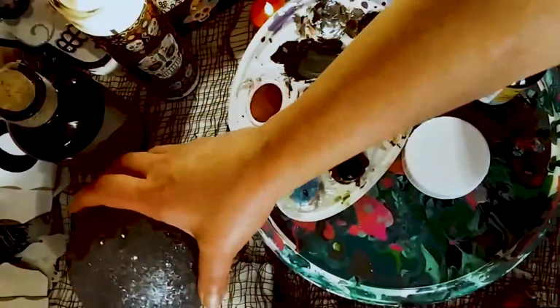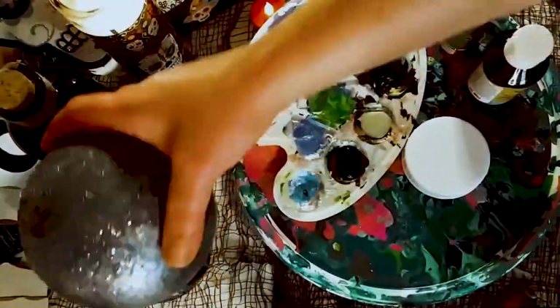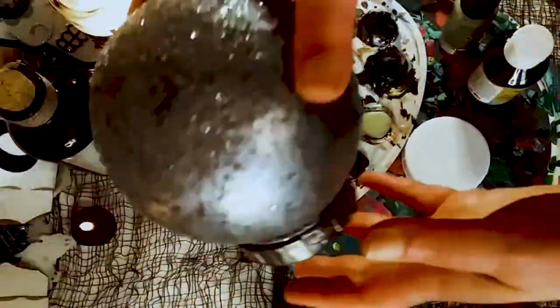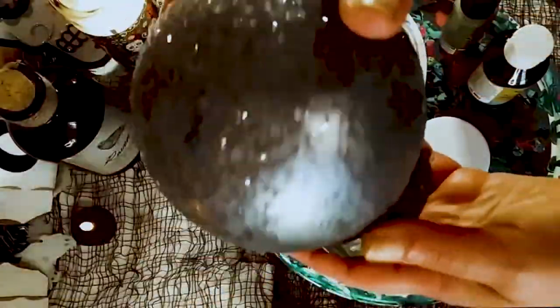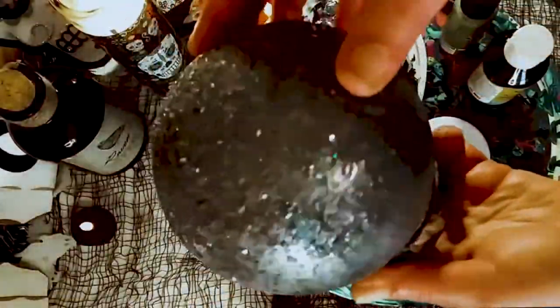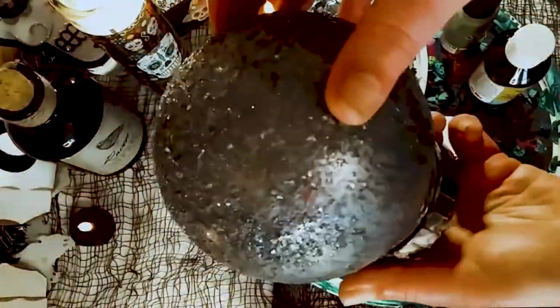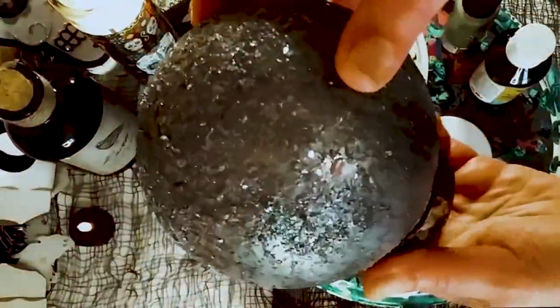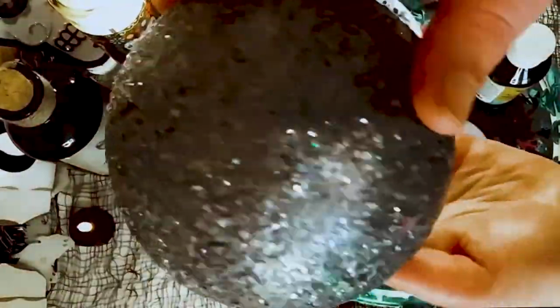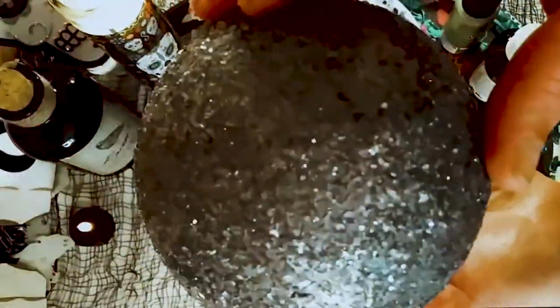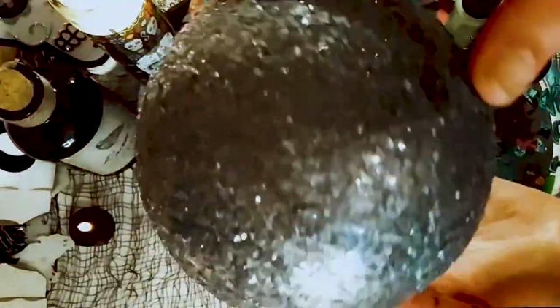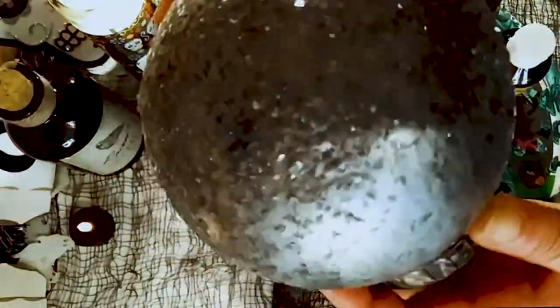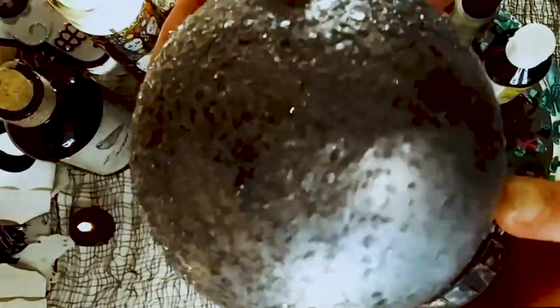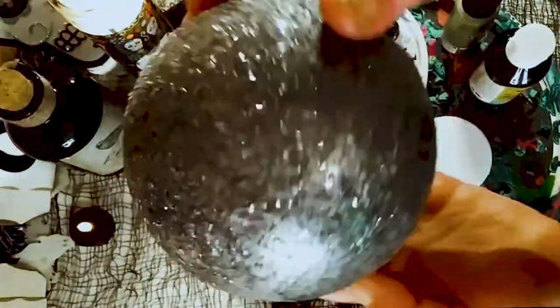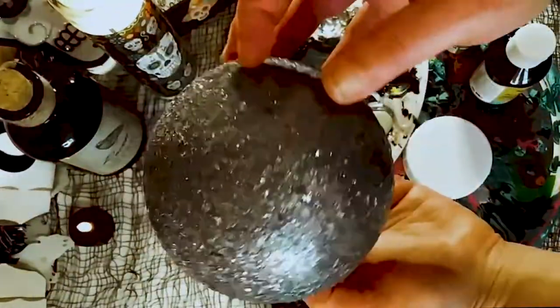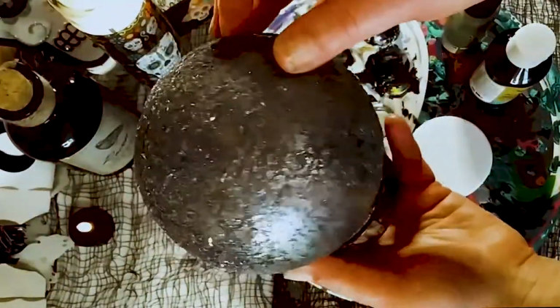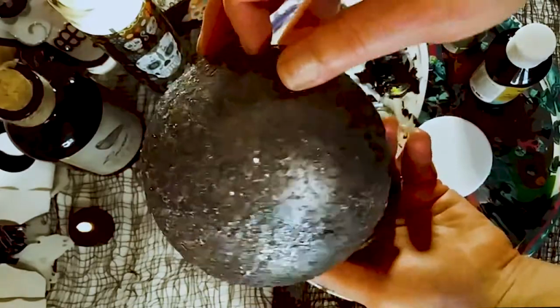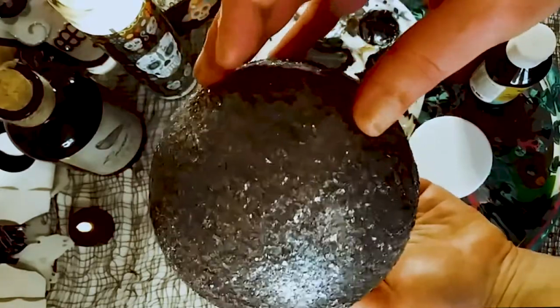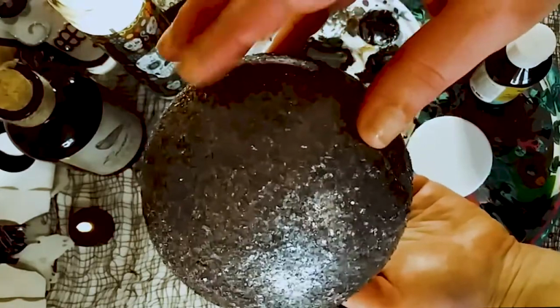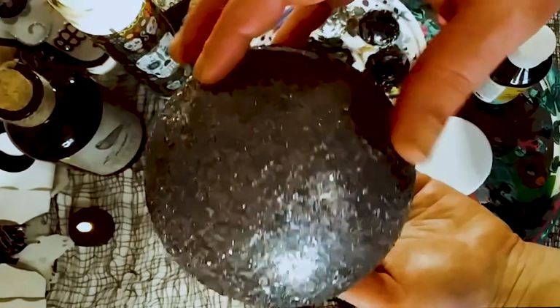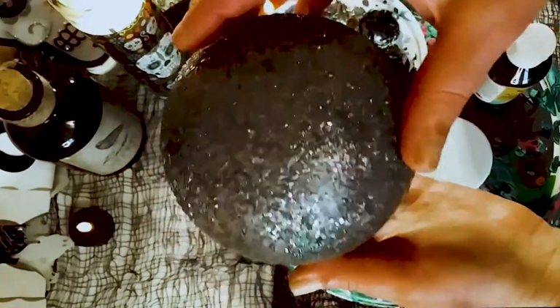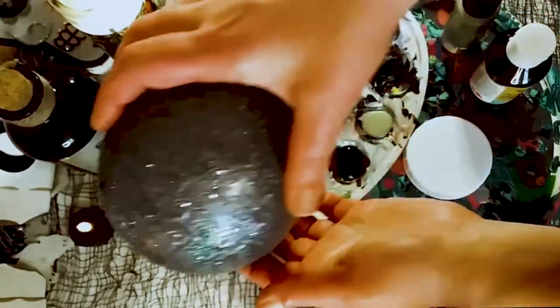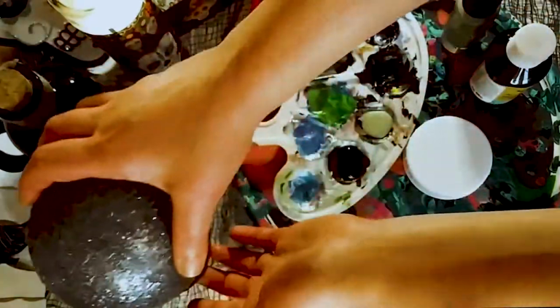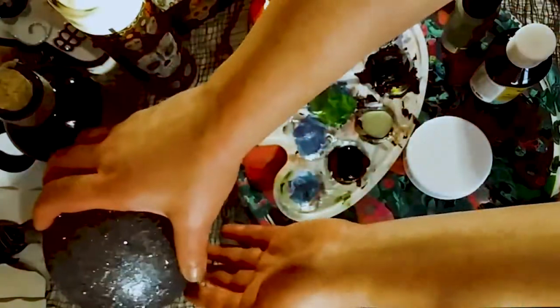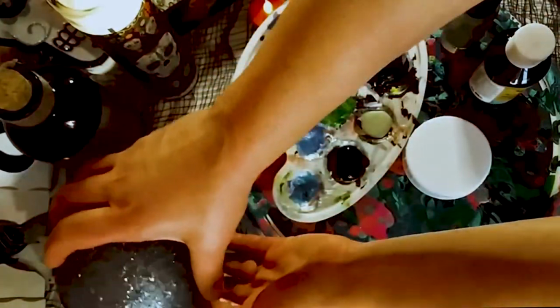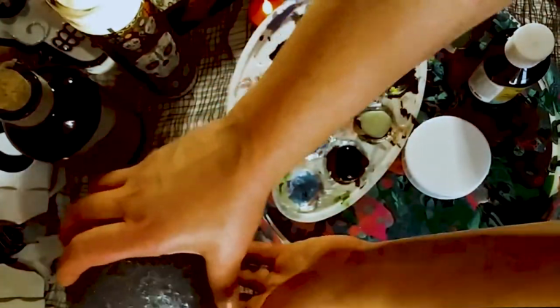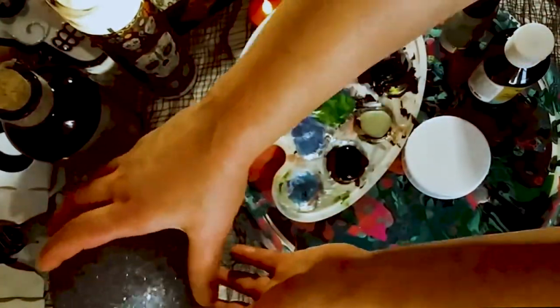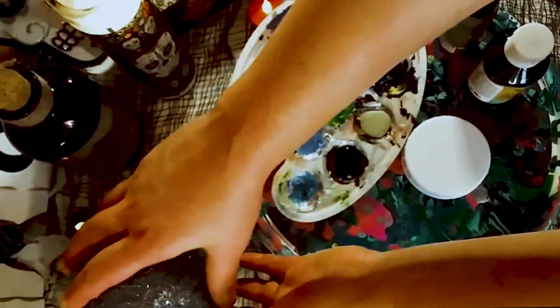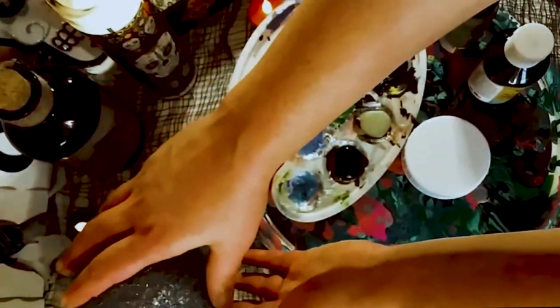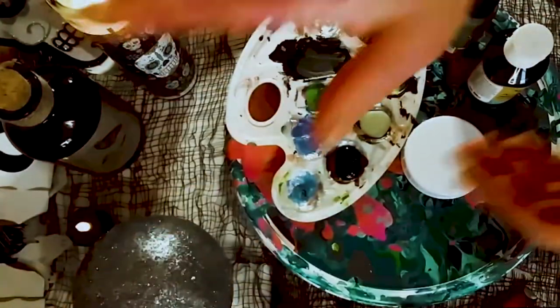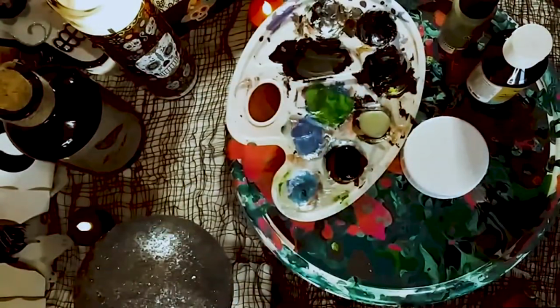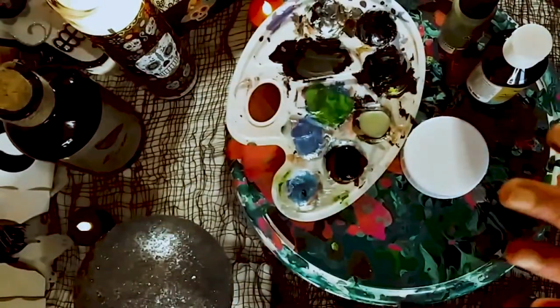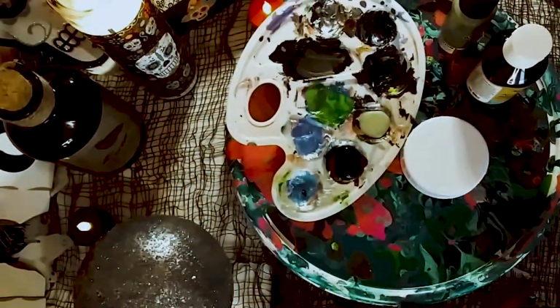So first I just want to show you what it actually looks like — the one I already made — without the lights going on. So even without the lights, it actually is really, really pretty.